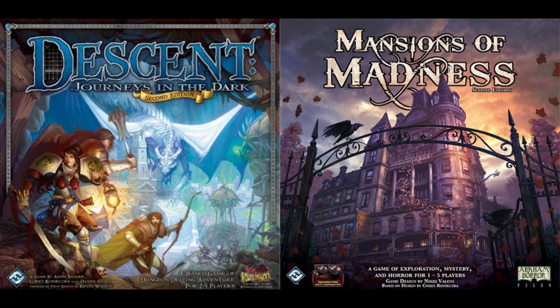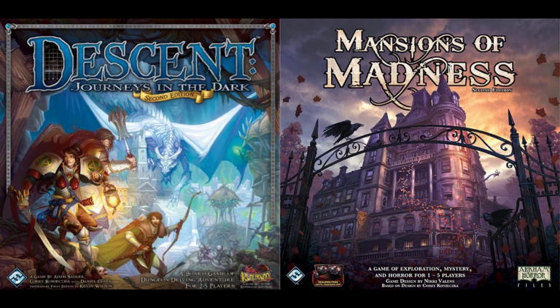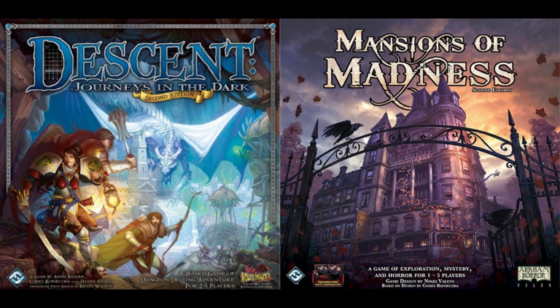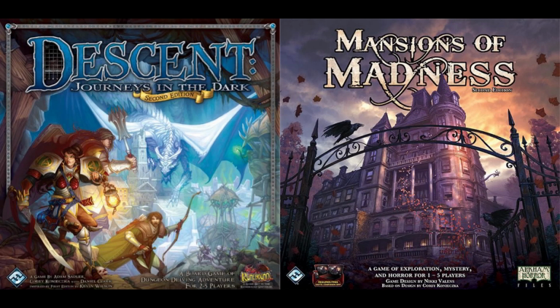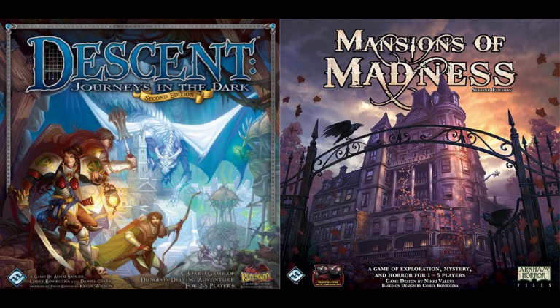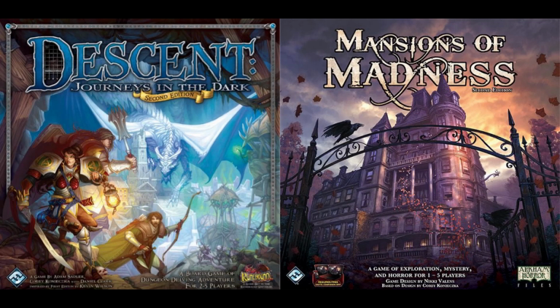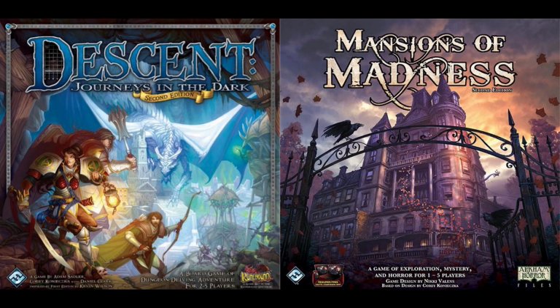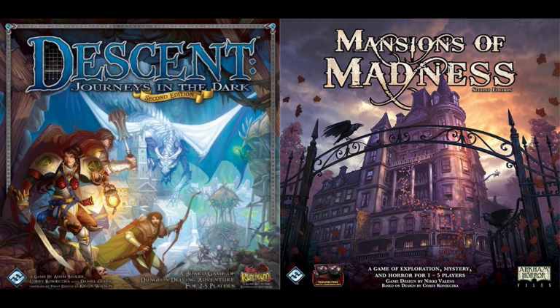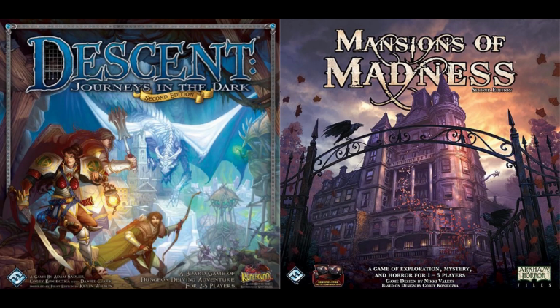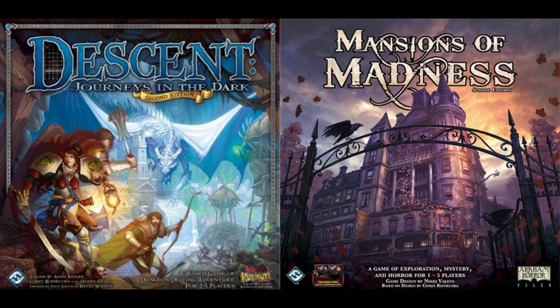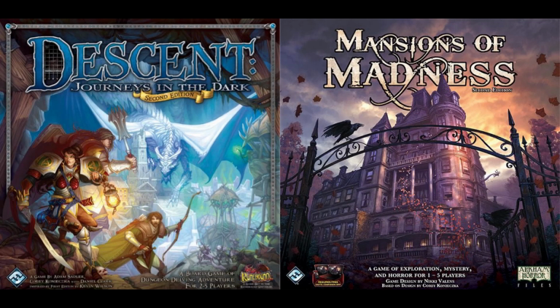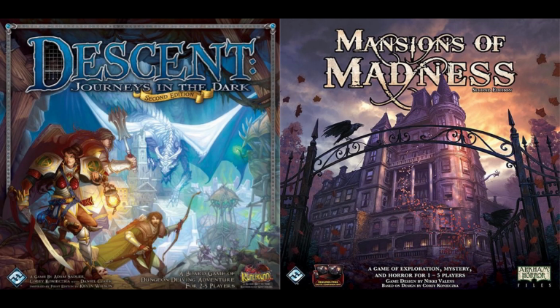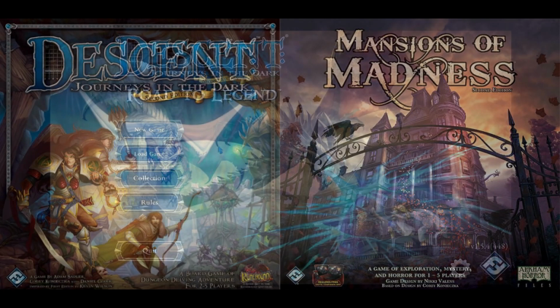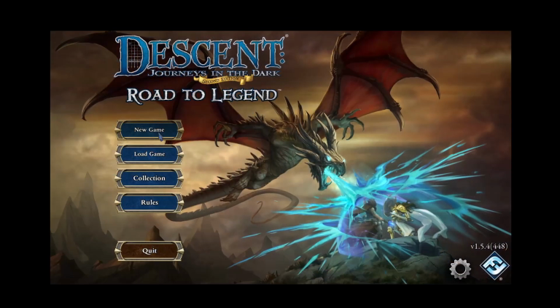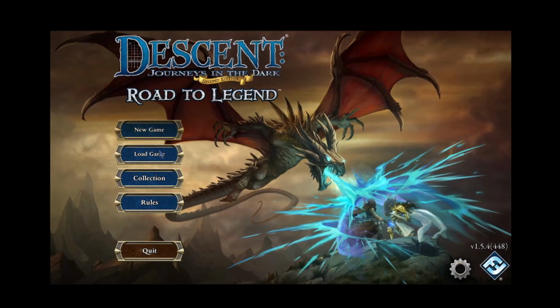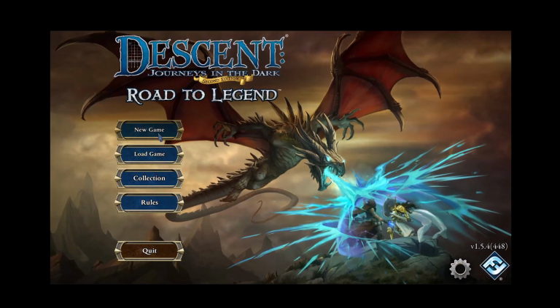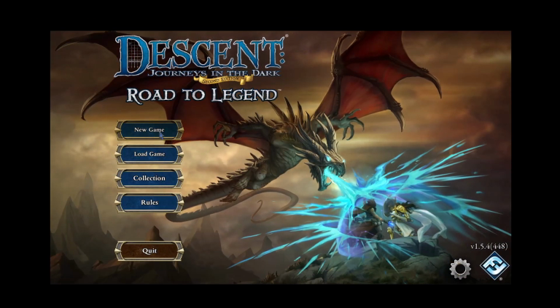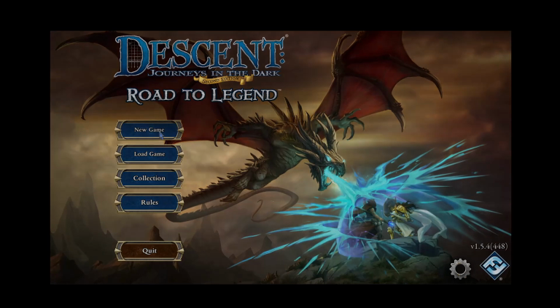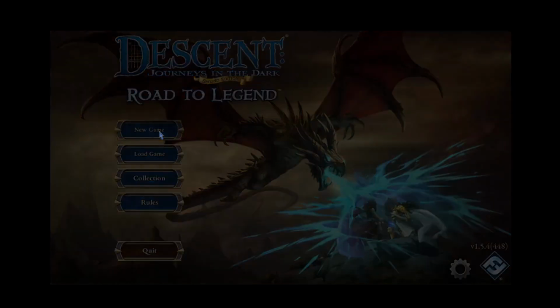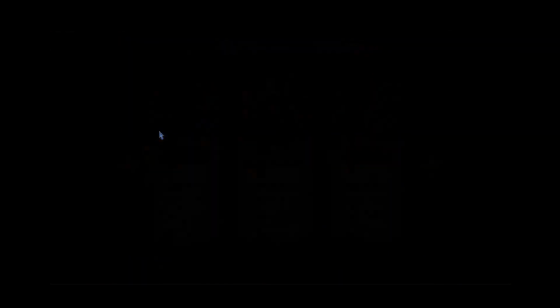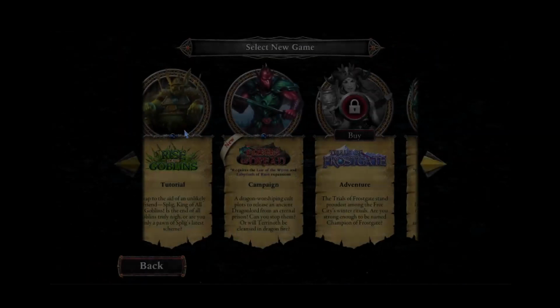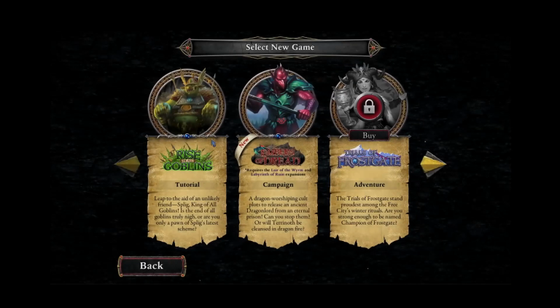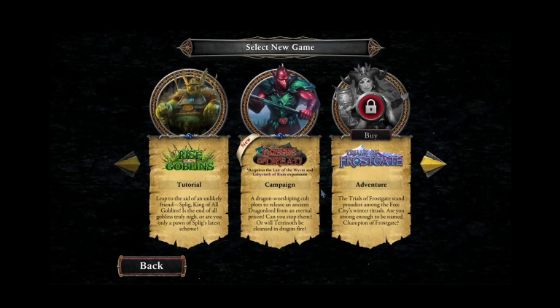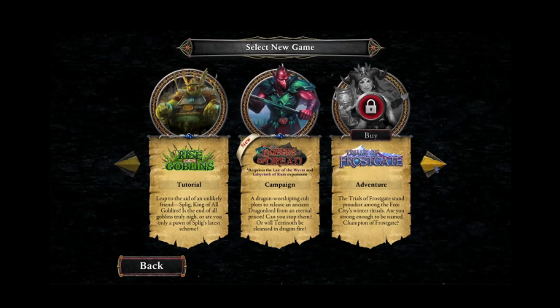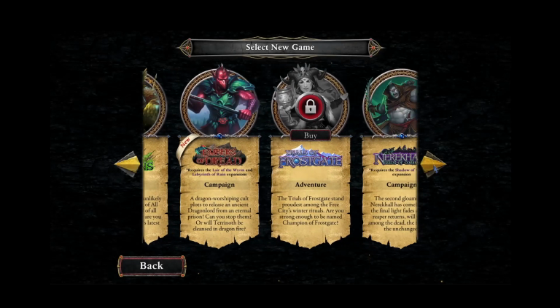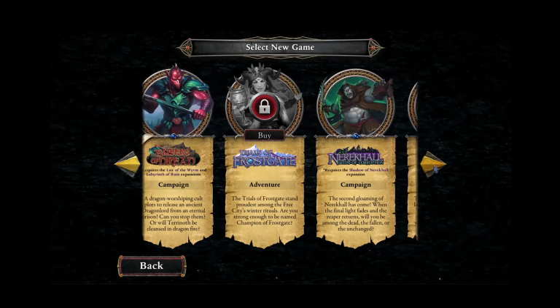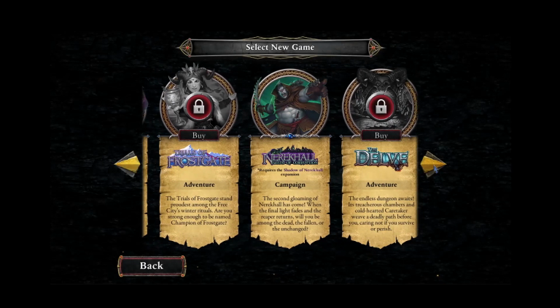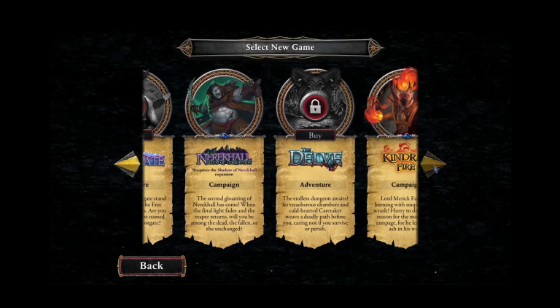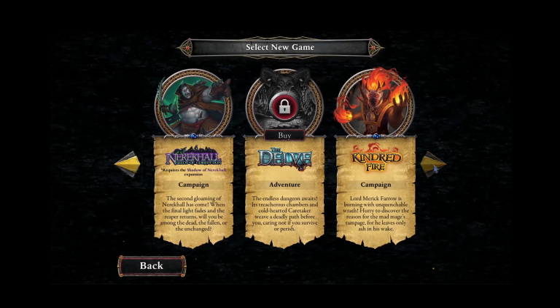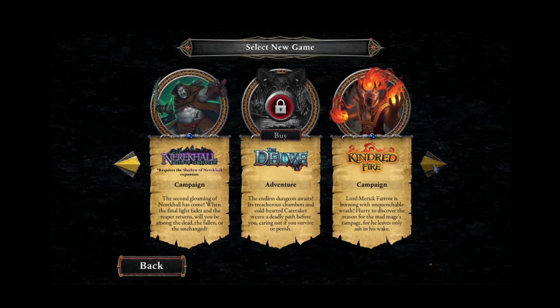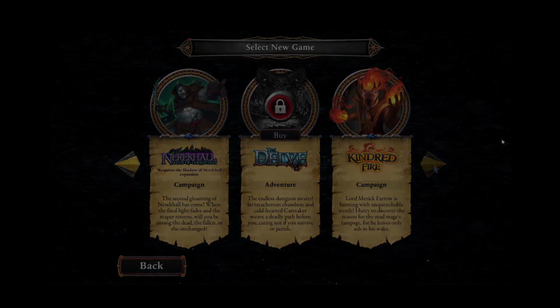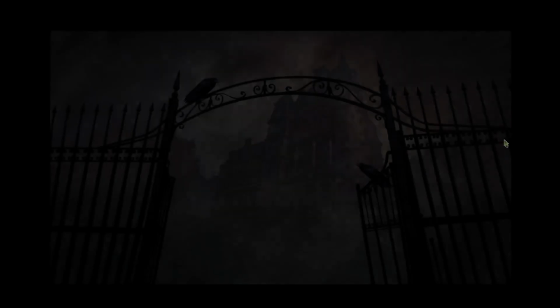Both games look very different at first, but they have quite a lot of mechanics in common and they both have a companion app. While you still can play Descent without the app, Mansions of Madness is an app-only game.